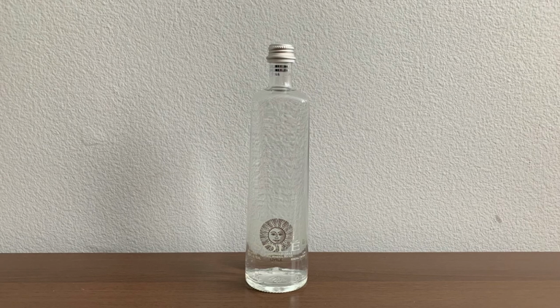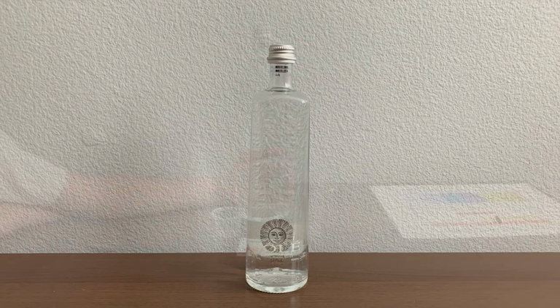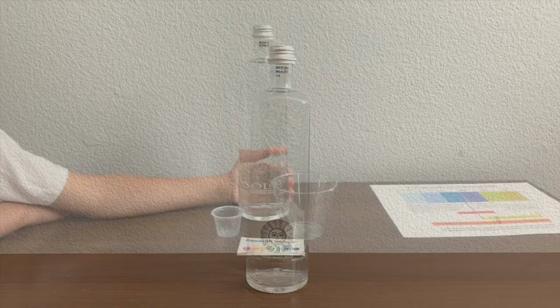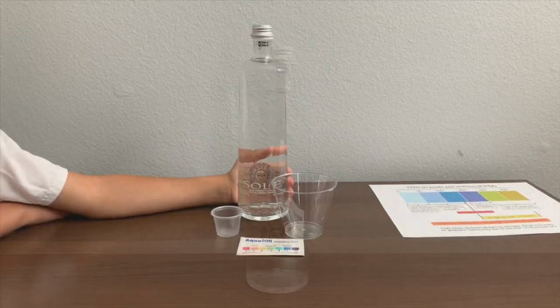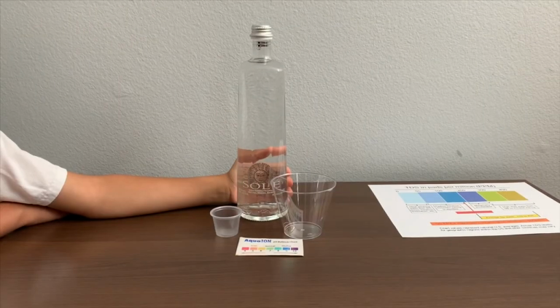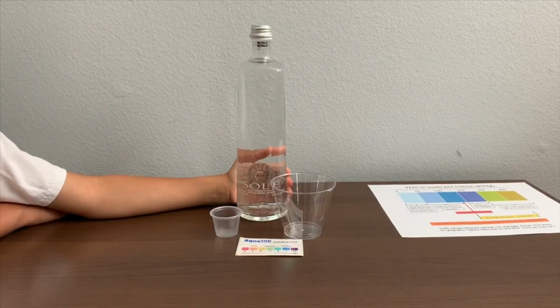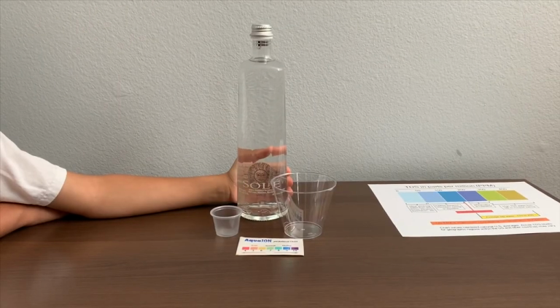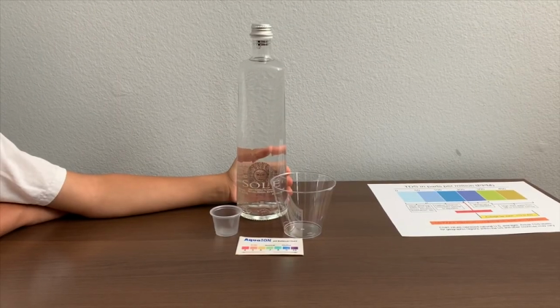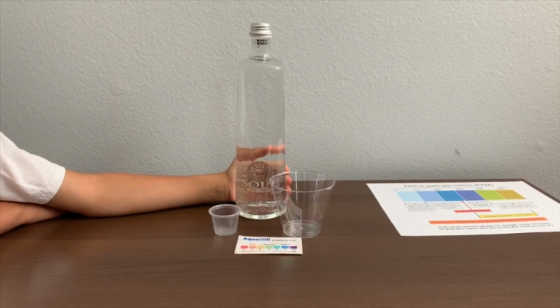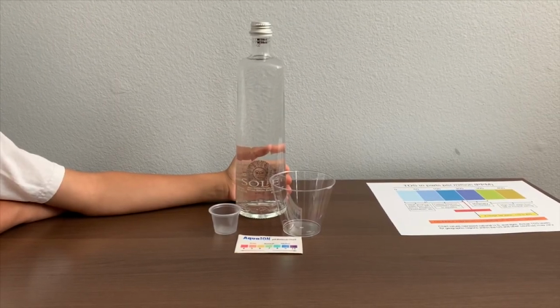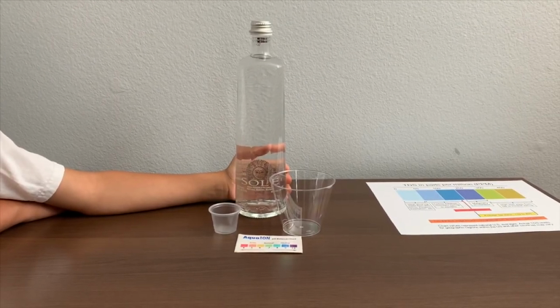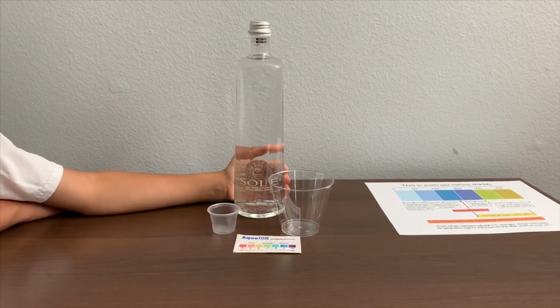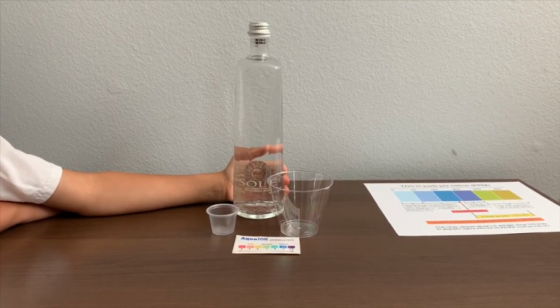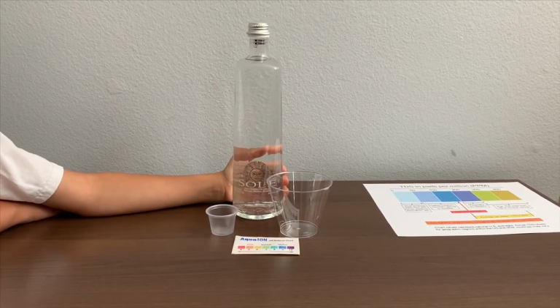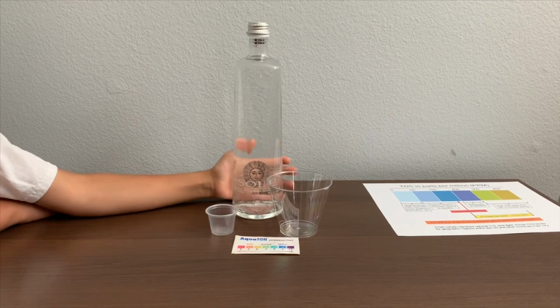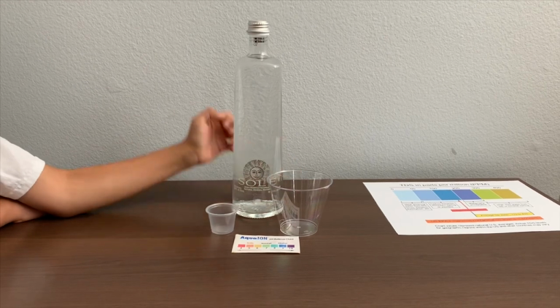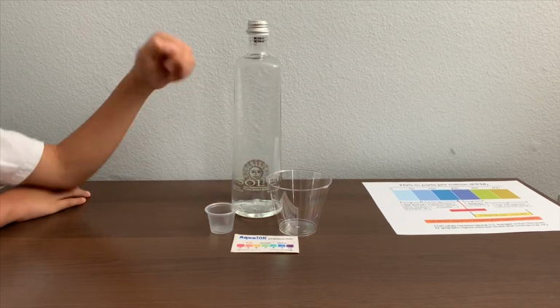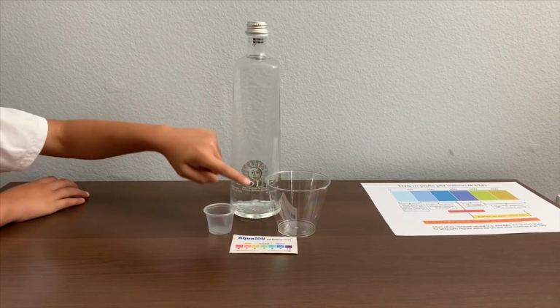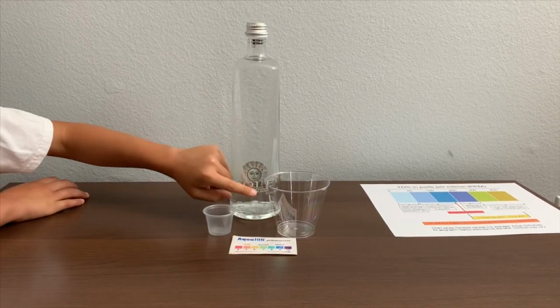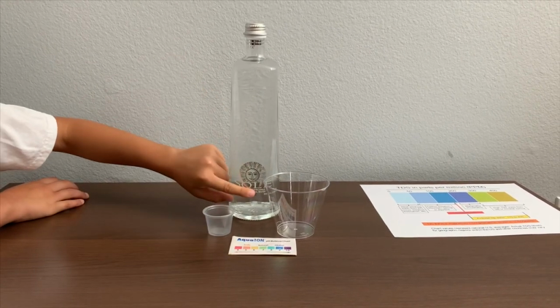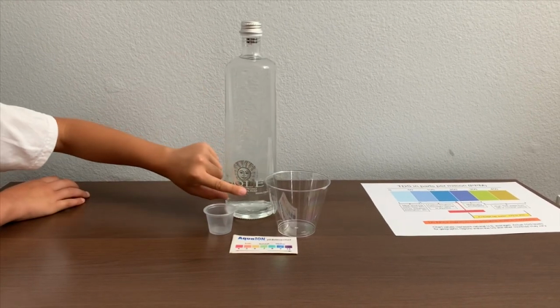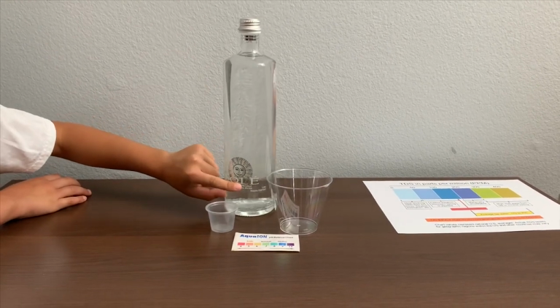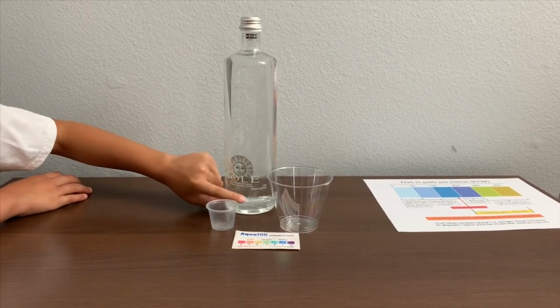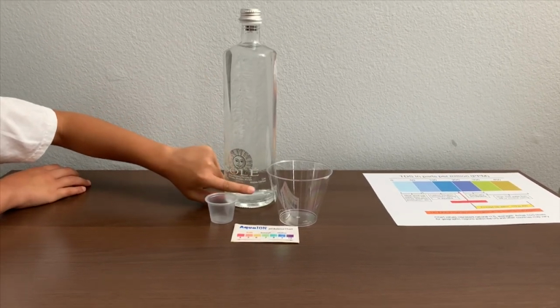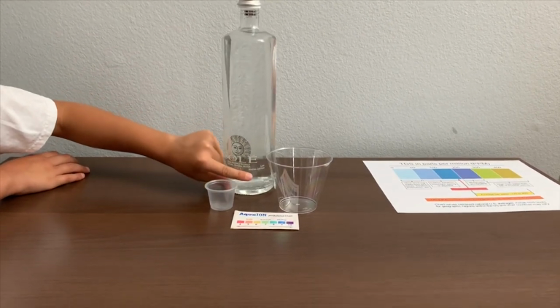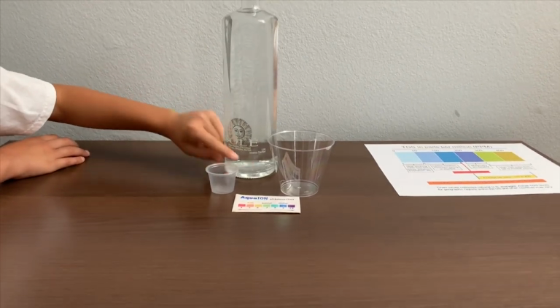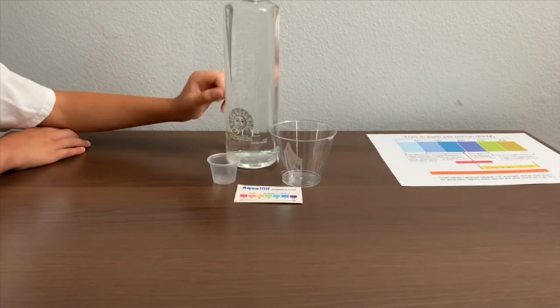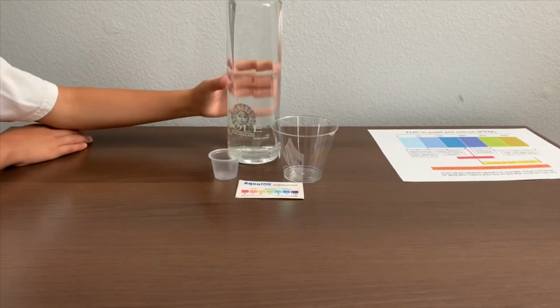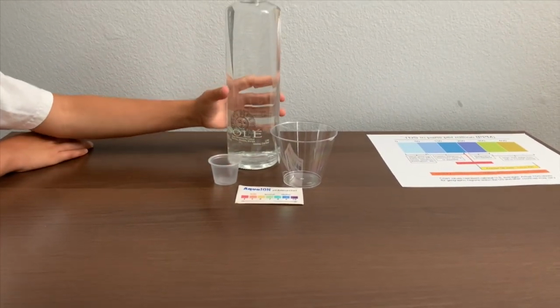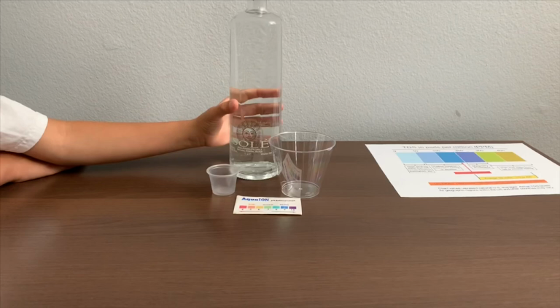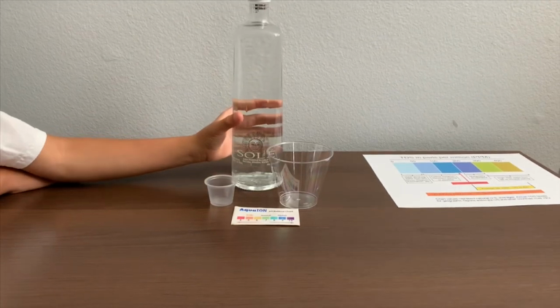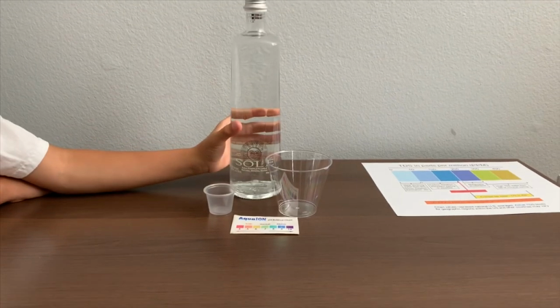This is Sol Aqua Mineral Natural Water. It starts from Italy, and it says that the mineral content is supposed to be low. Let's test the pH and TDS levels.